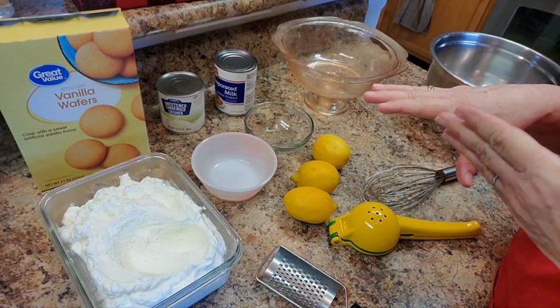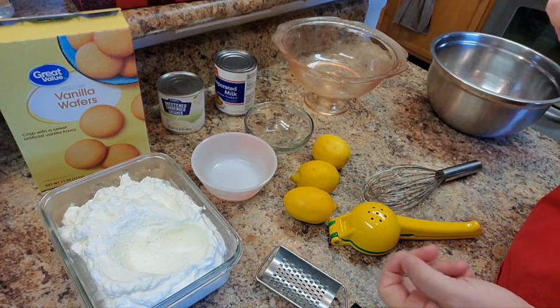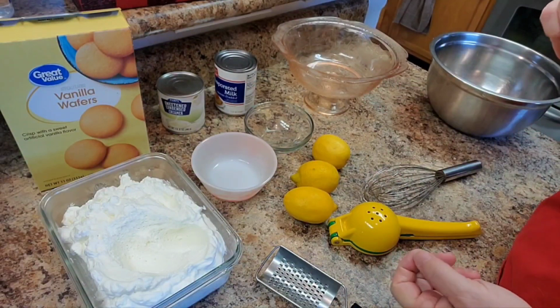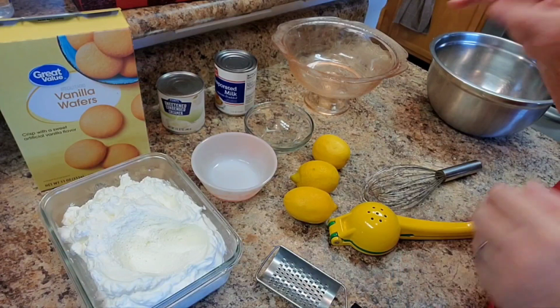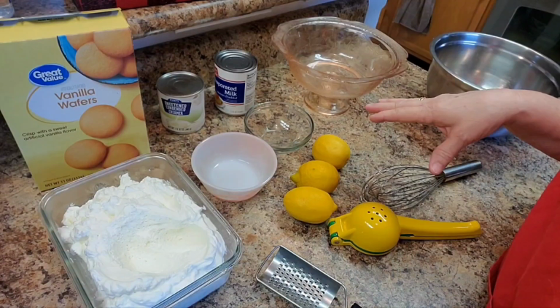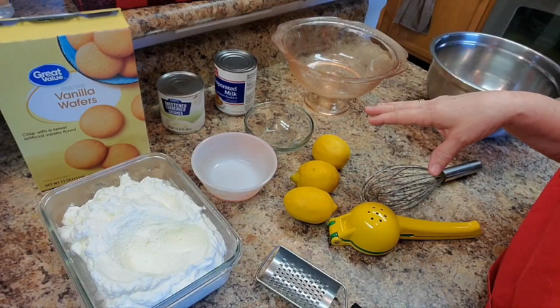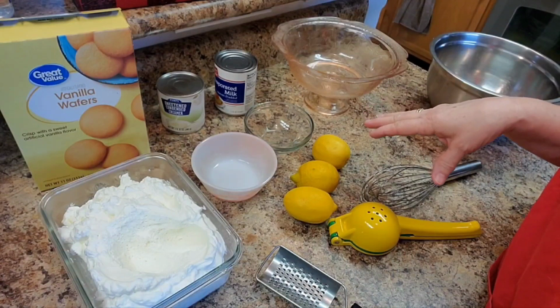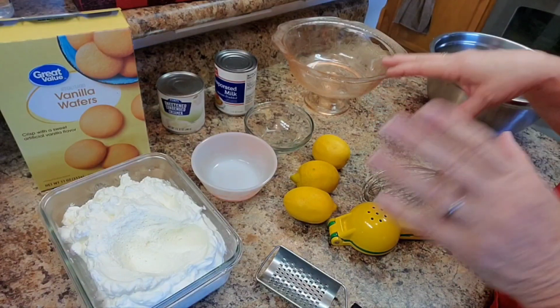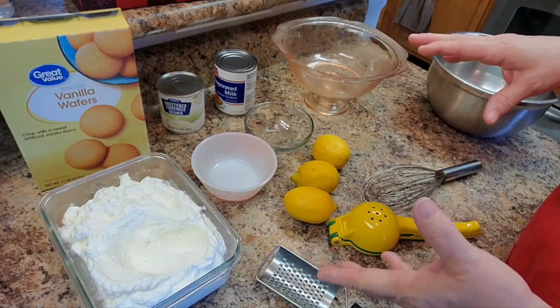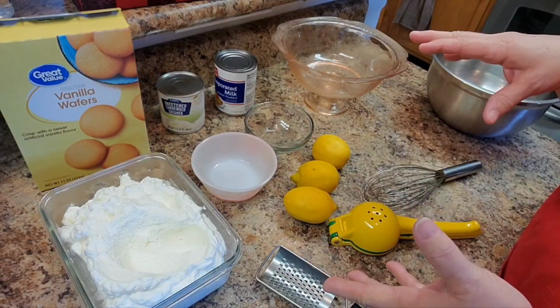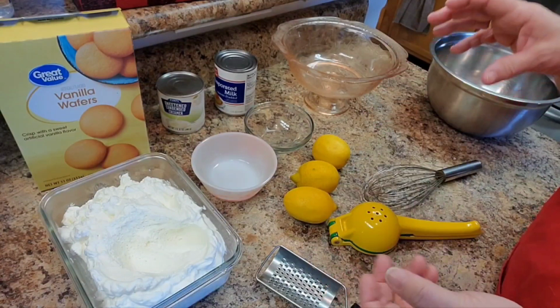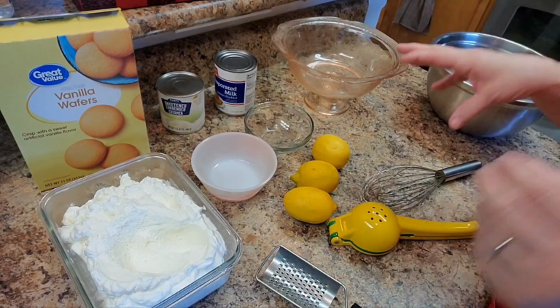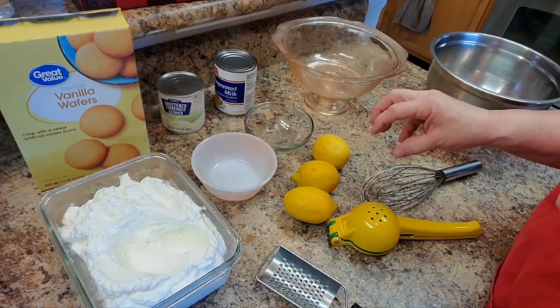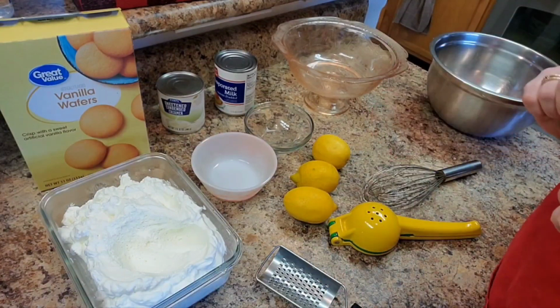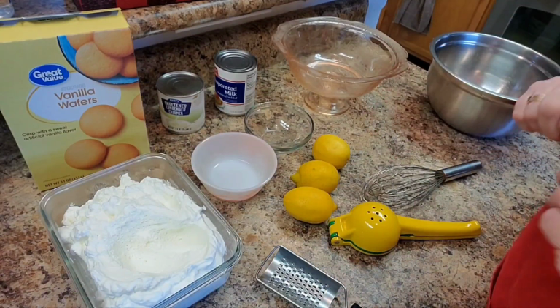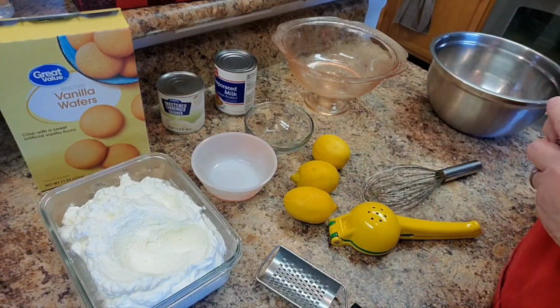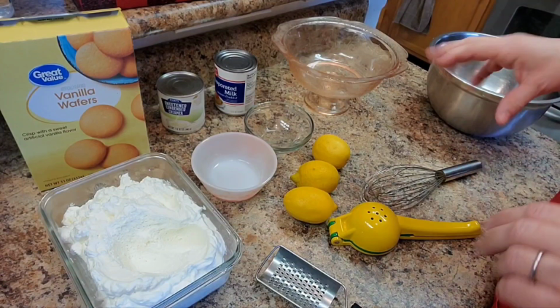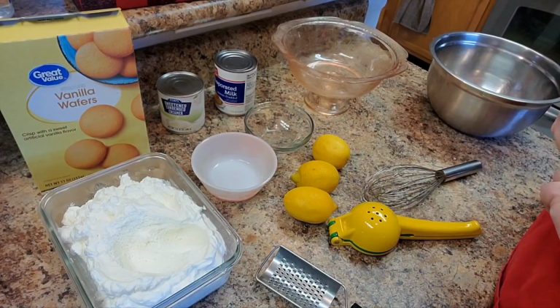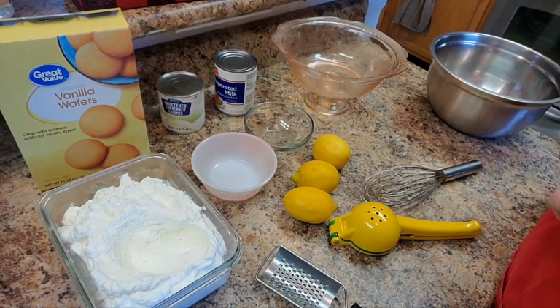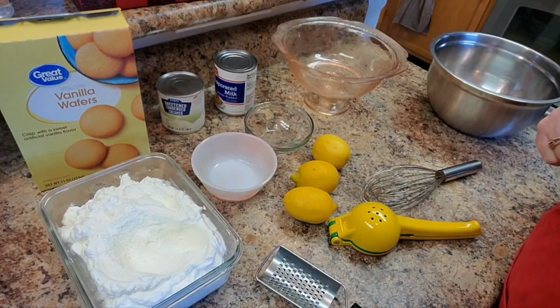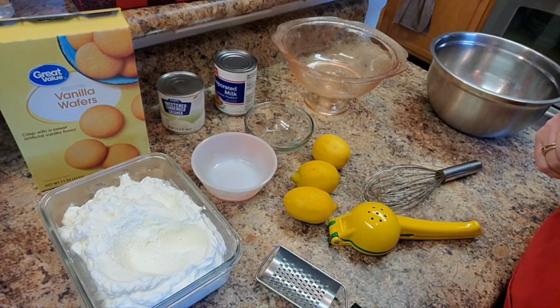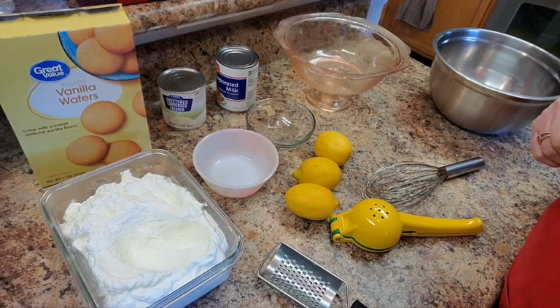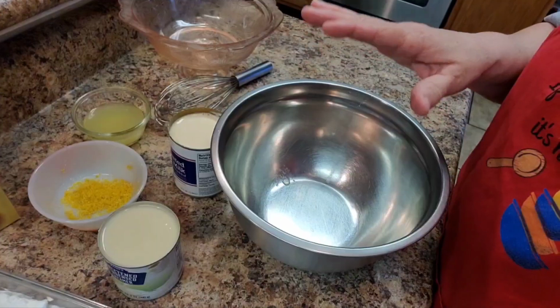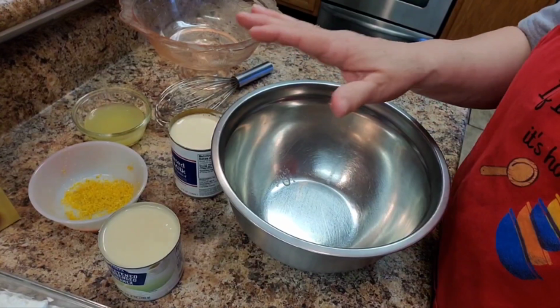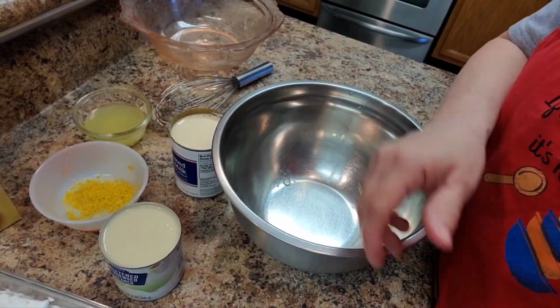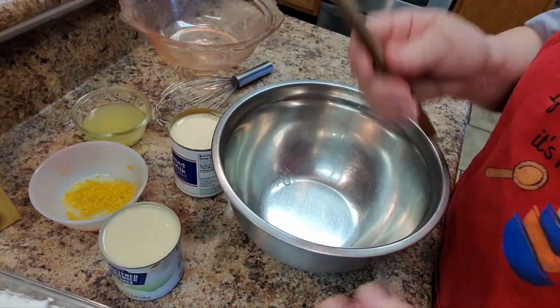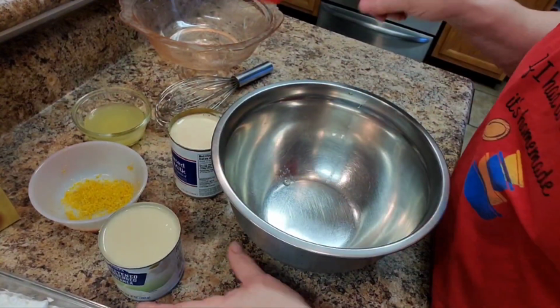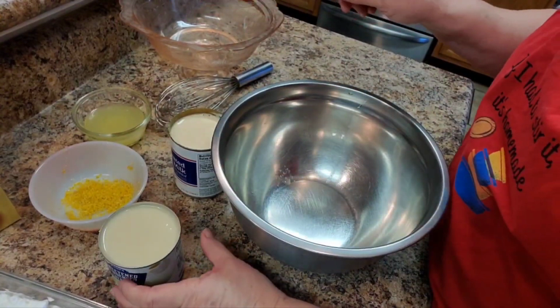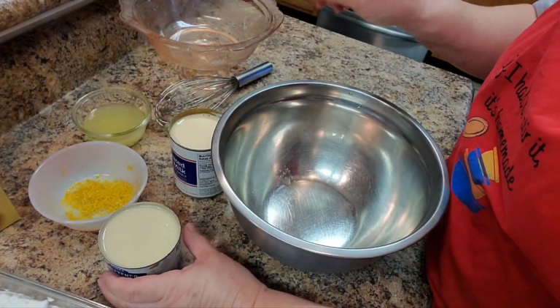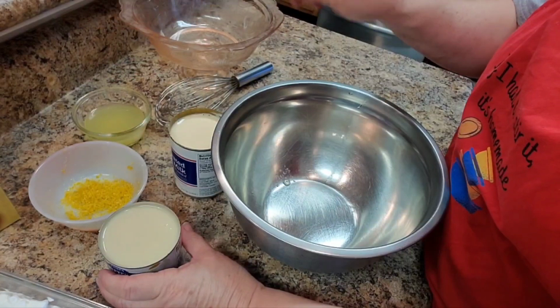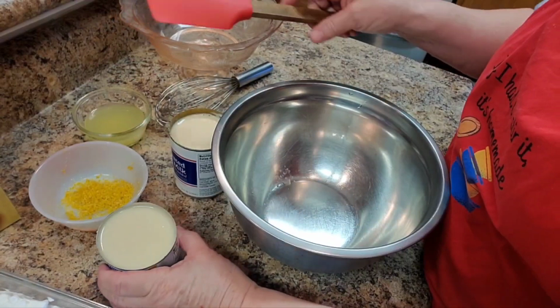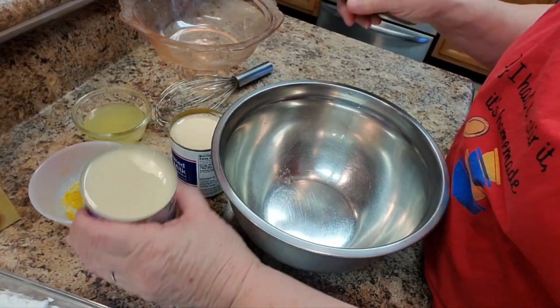It's not really a cake, it's not really banana pudding — it's going to have vanilla wafers in it but we're going to use lemons. Let's get started and see how this goes. I have the lemons zested and juiced.